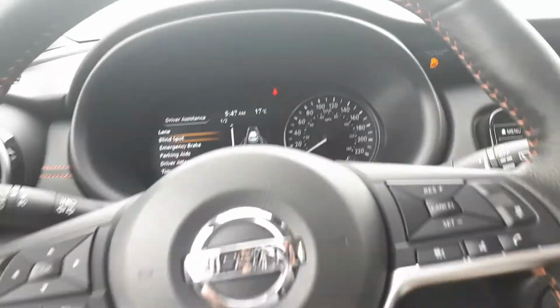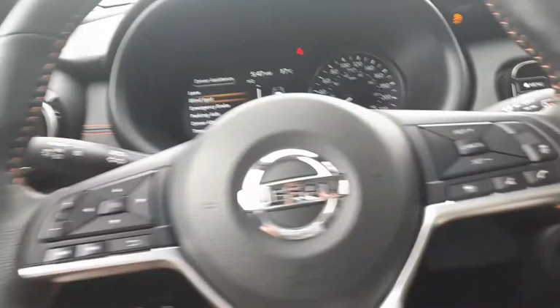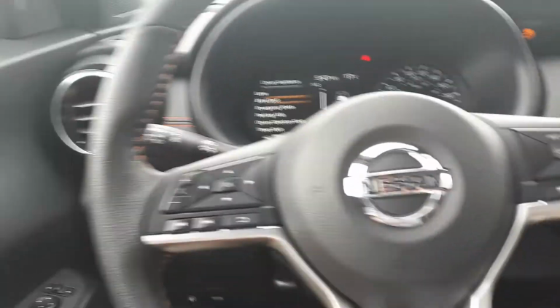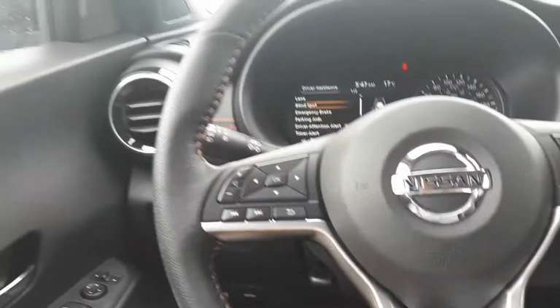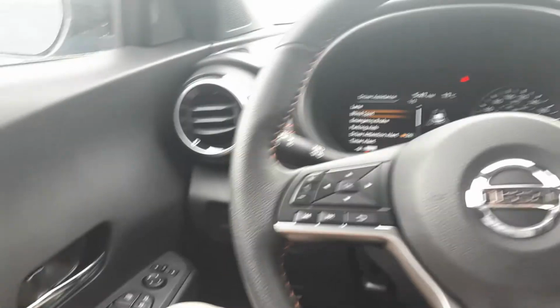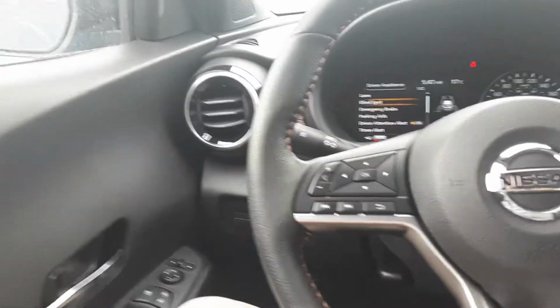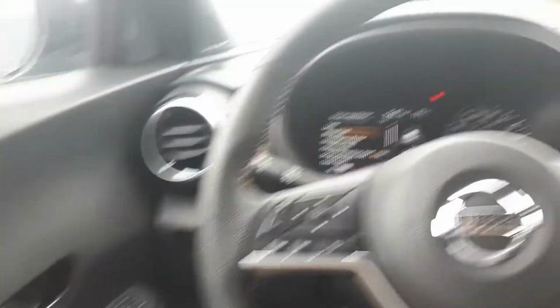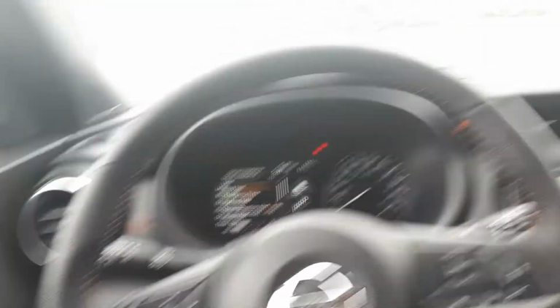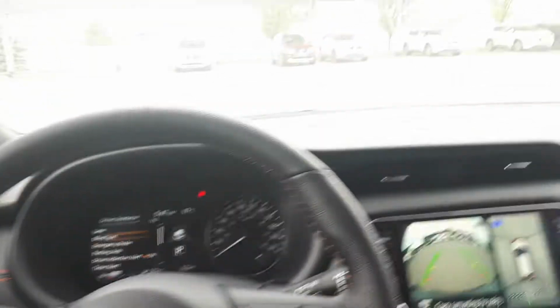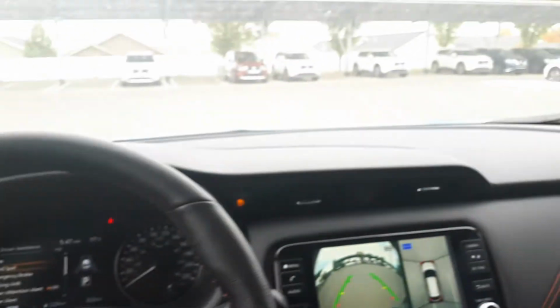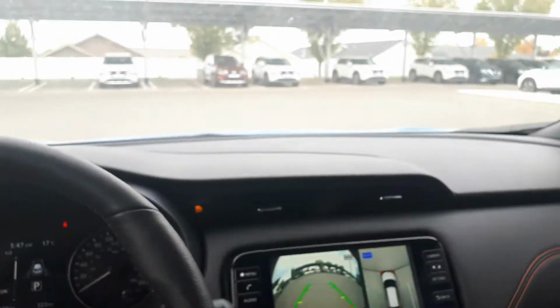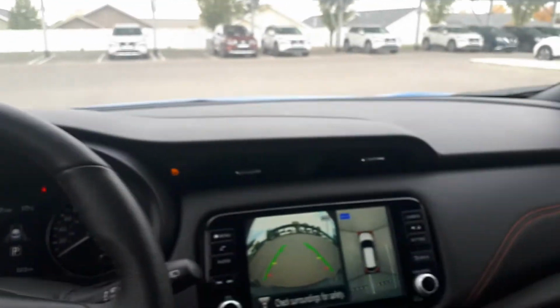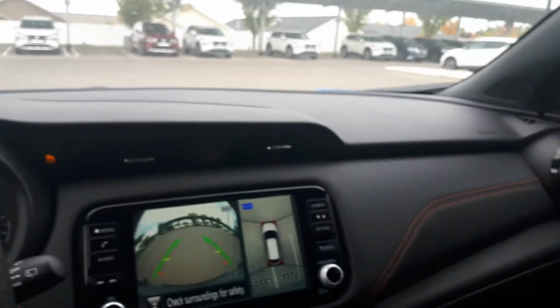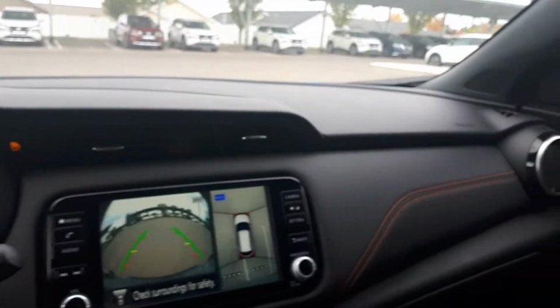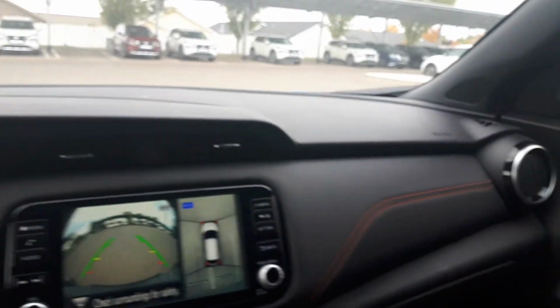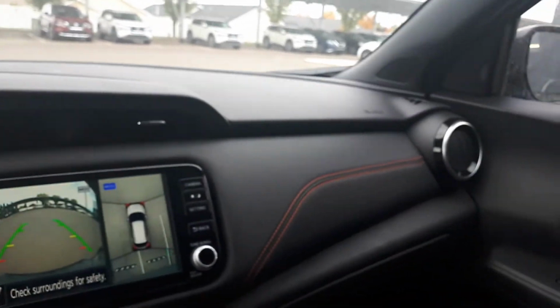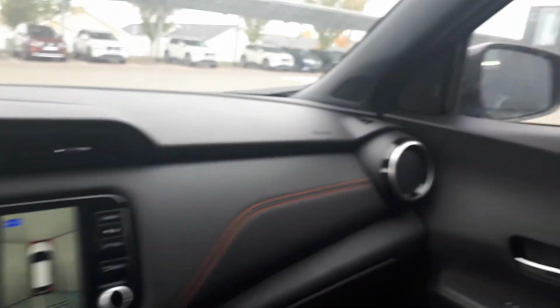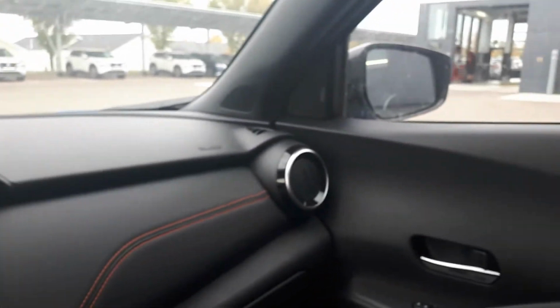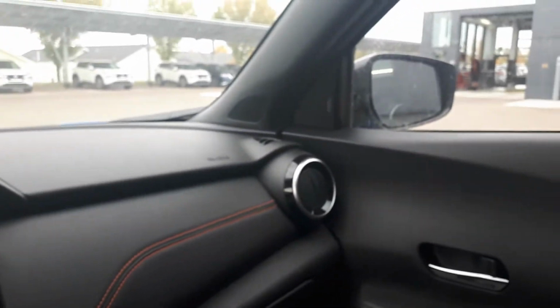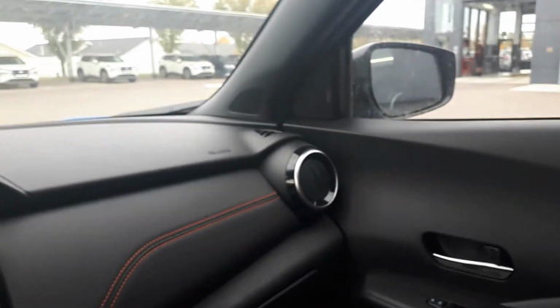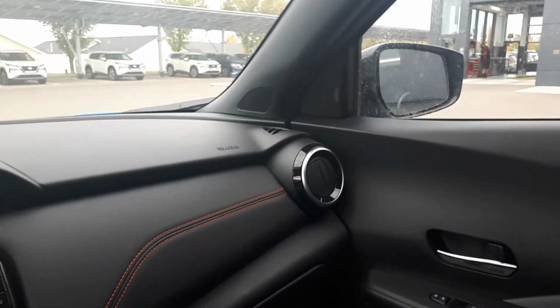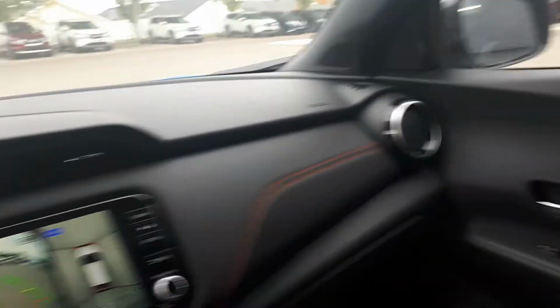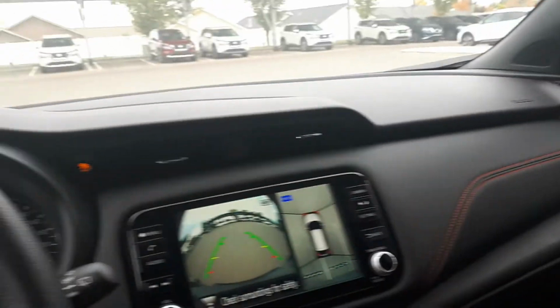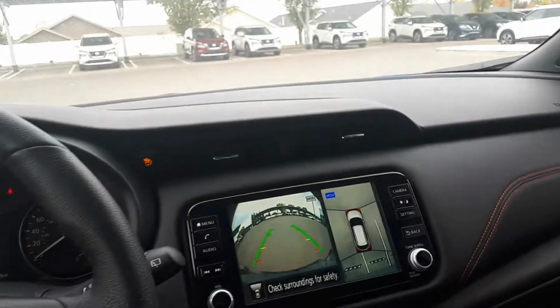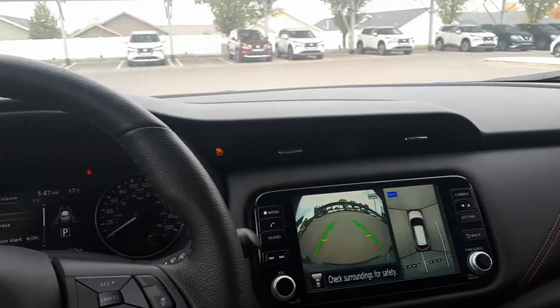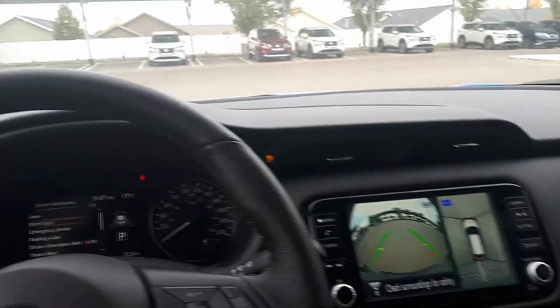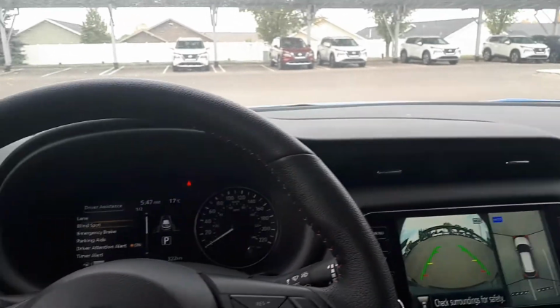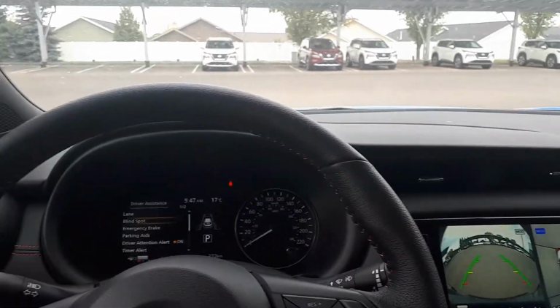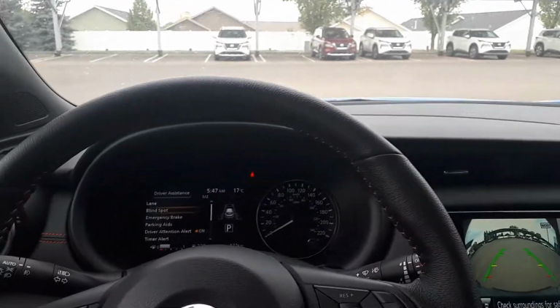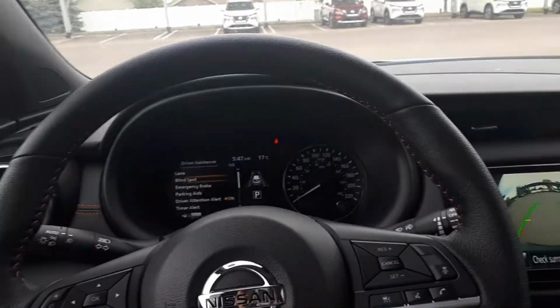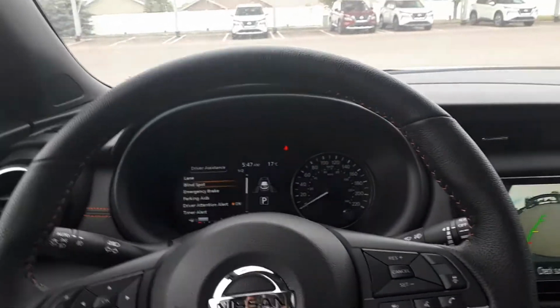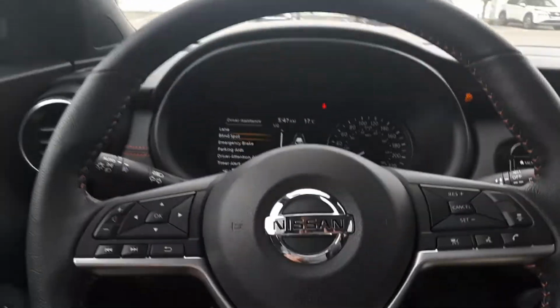This car is a beautiful little car with lots of features for a small car. And of course, the Bose speaker sound system.